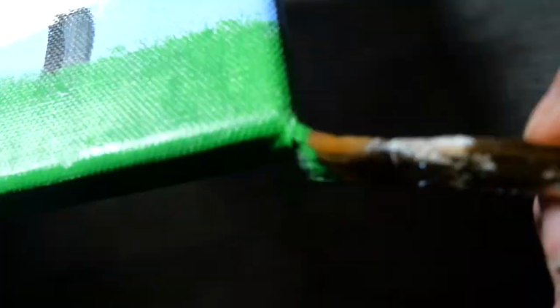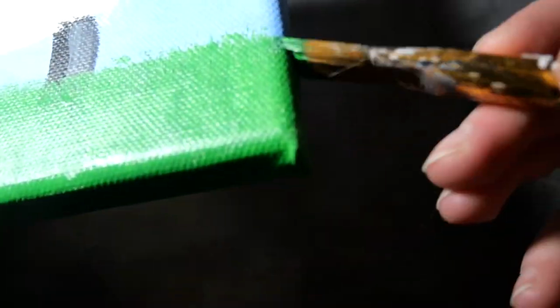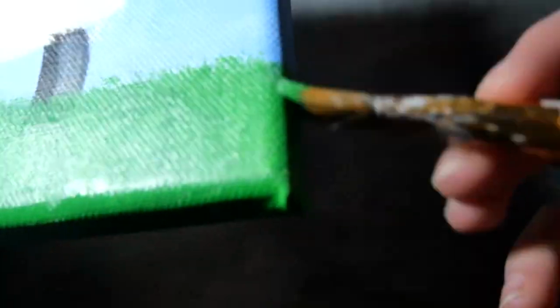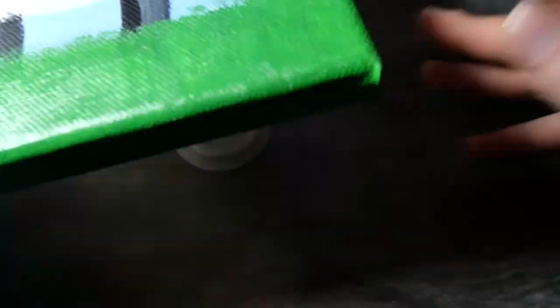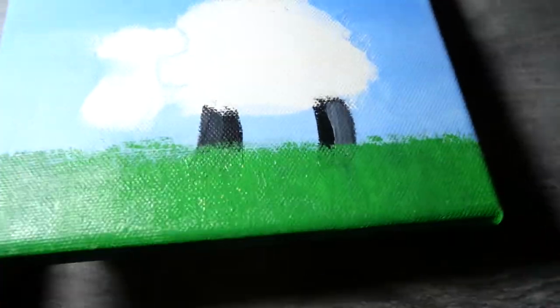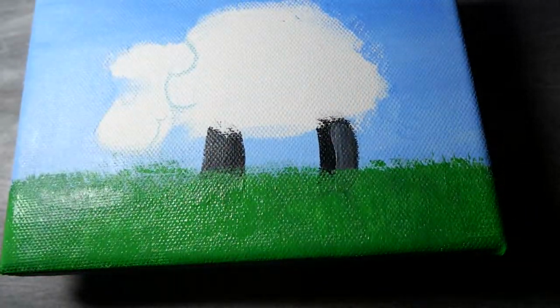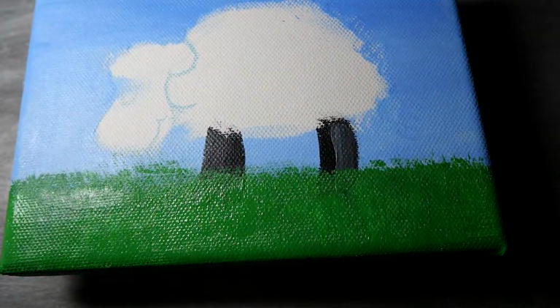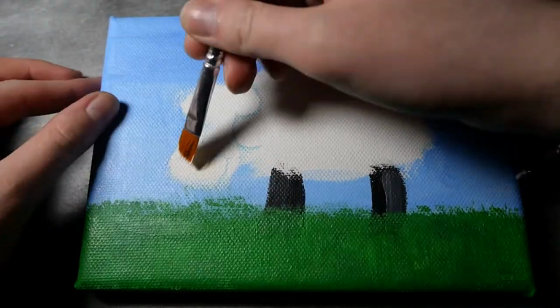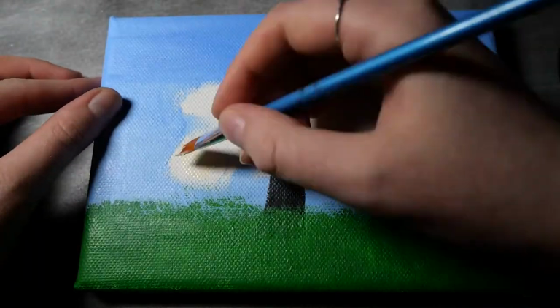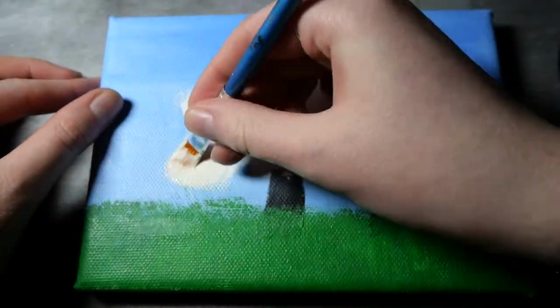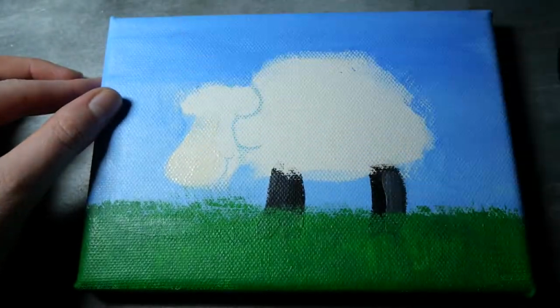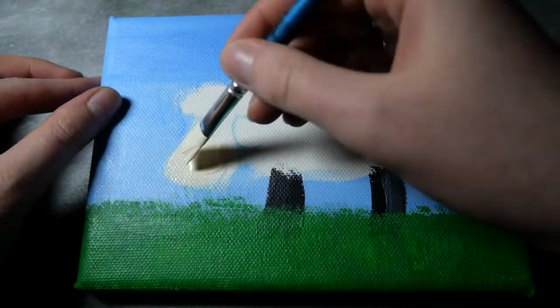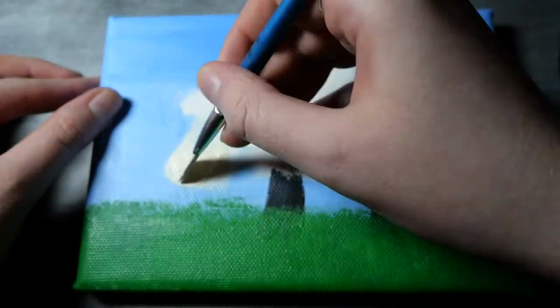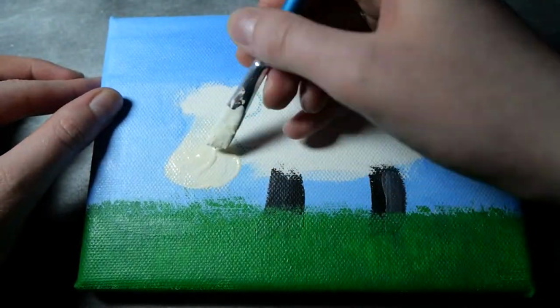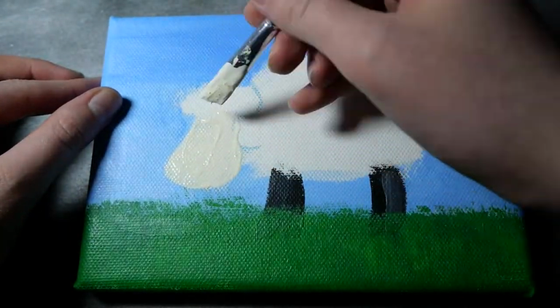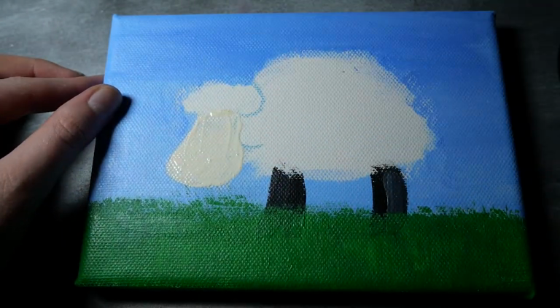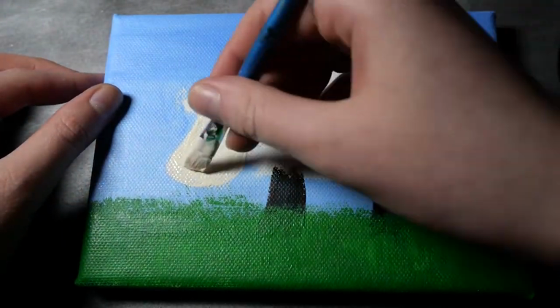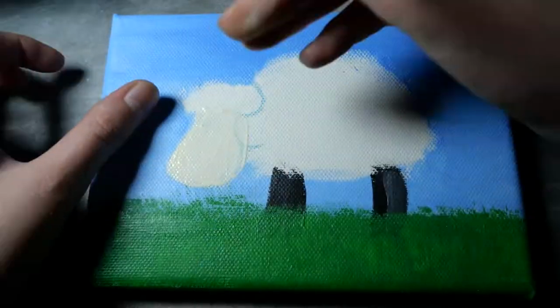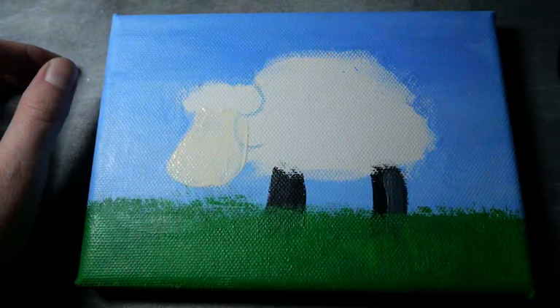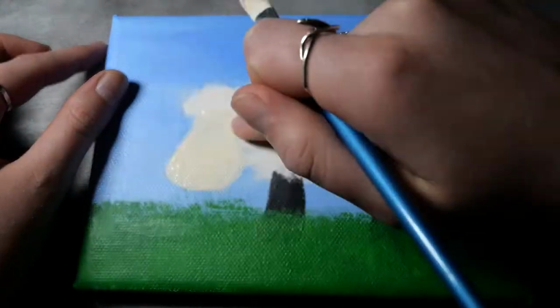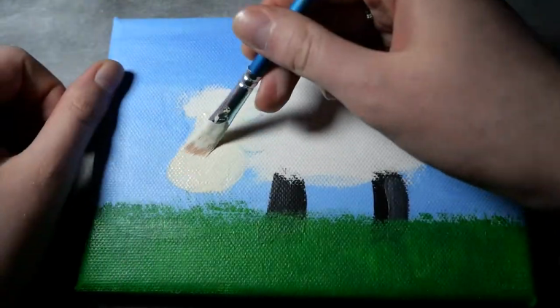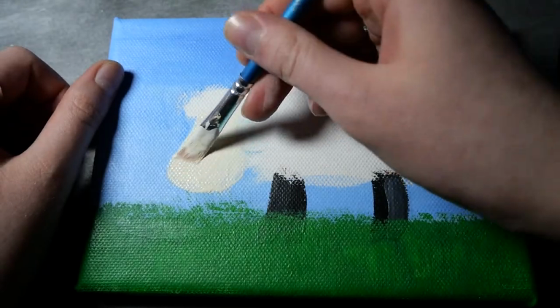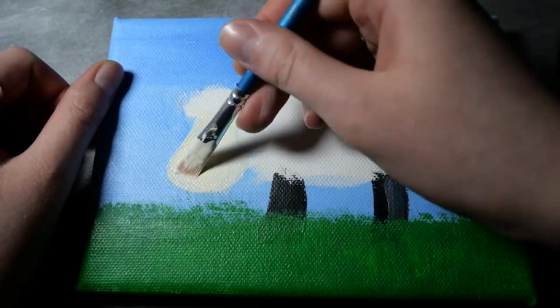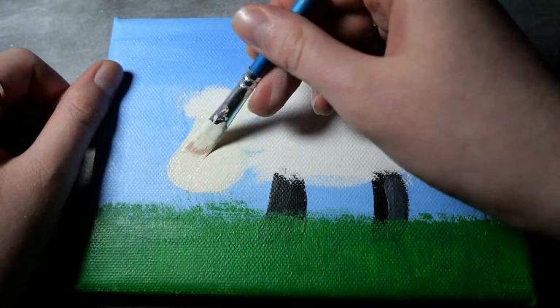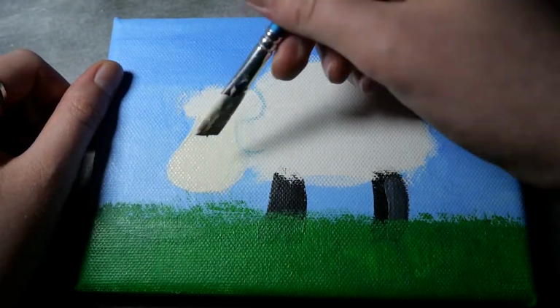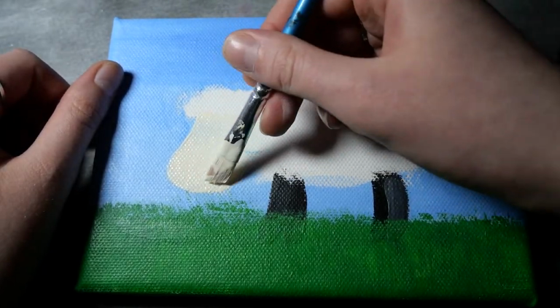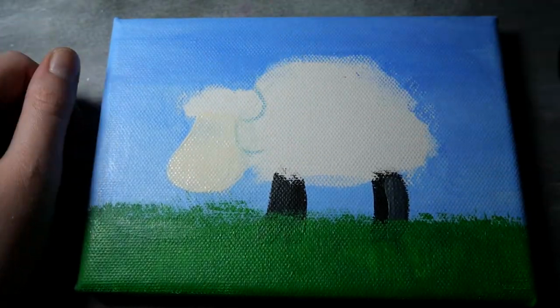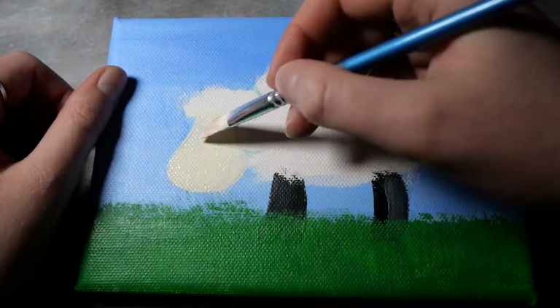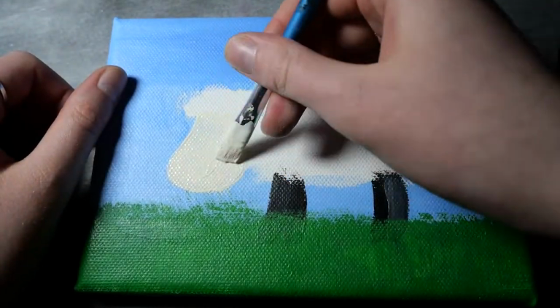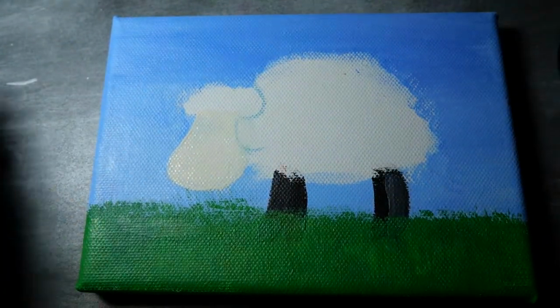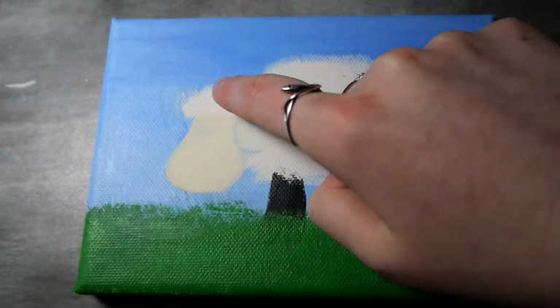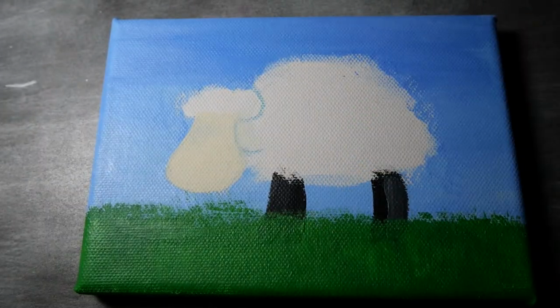The last thing I wanted to do before adding the blobs was to add the face color, just to shape it out properly, because the 3D blobs could totally get in the way later. And I didn't want to have to paint over the blobs.